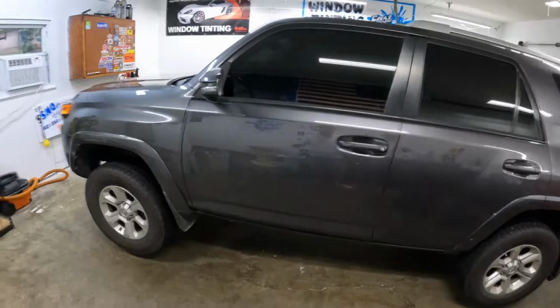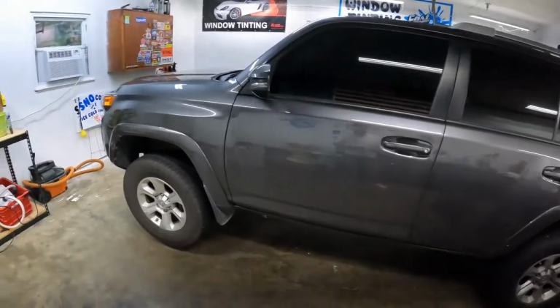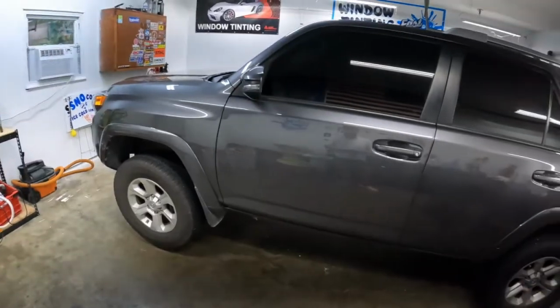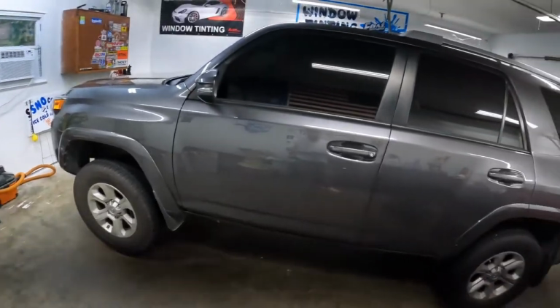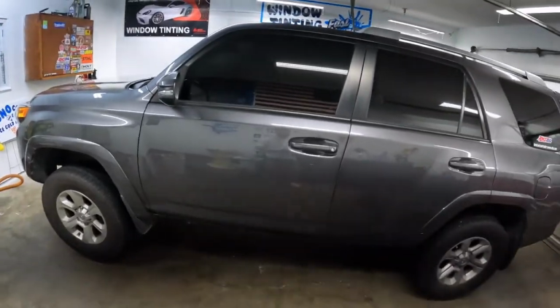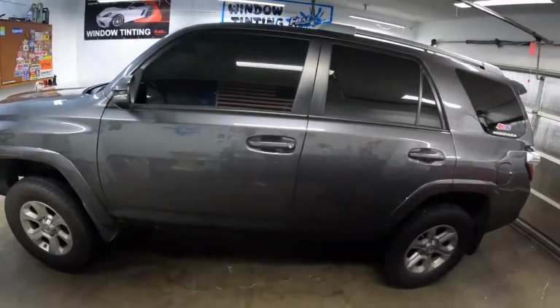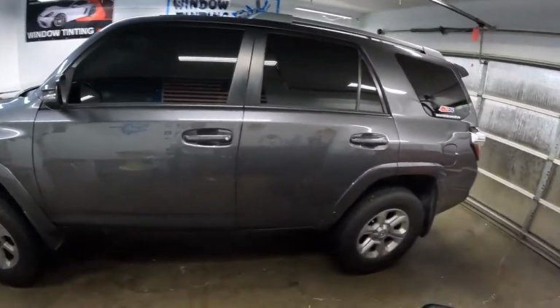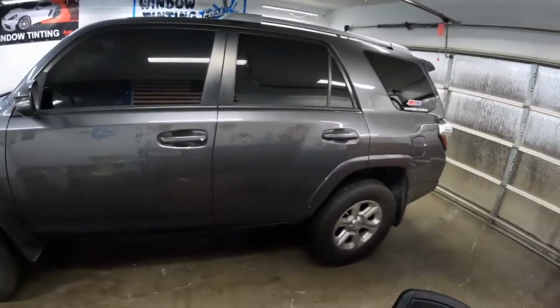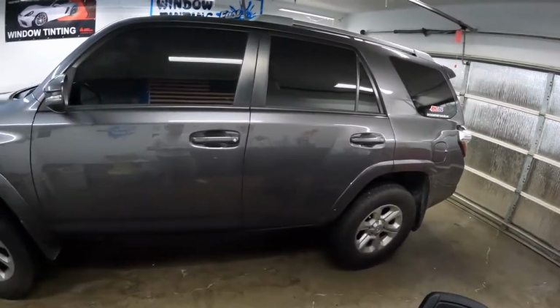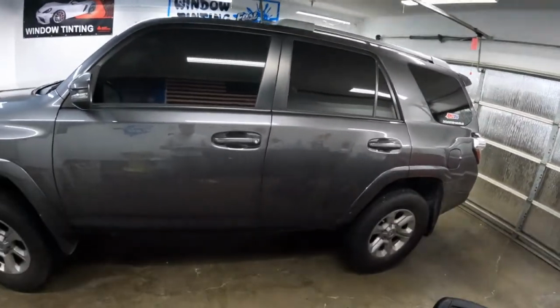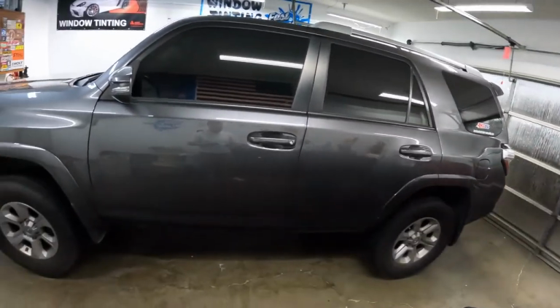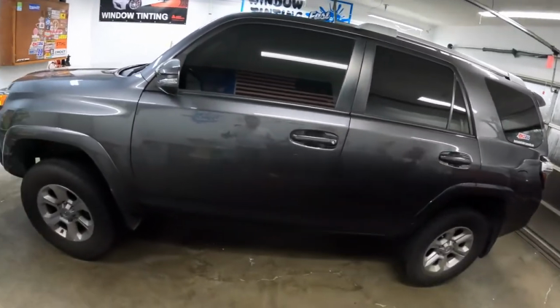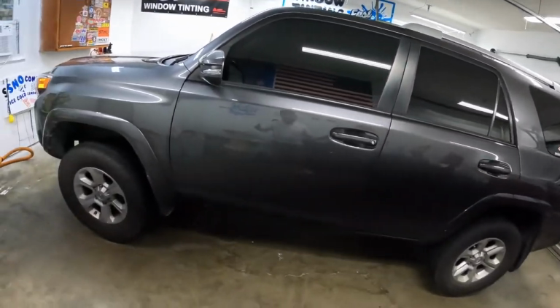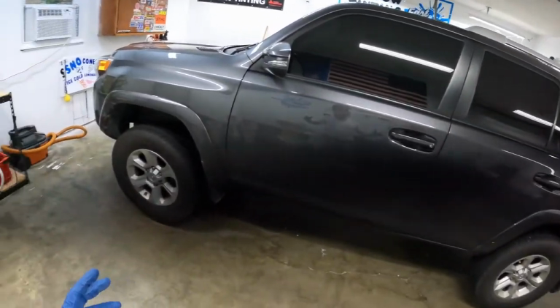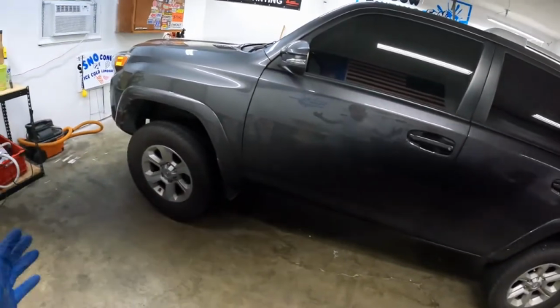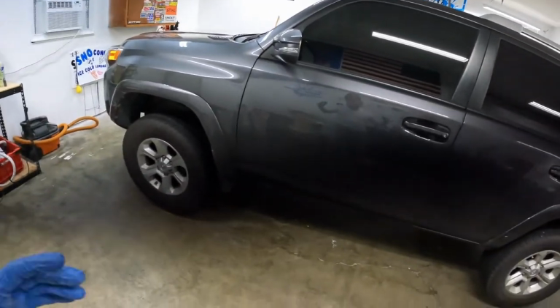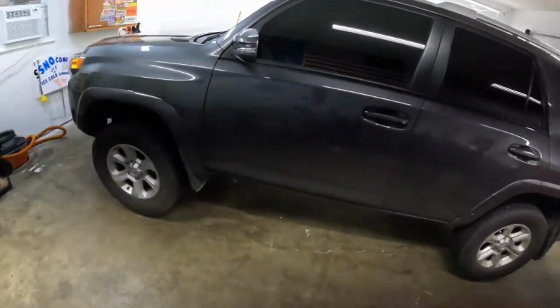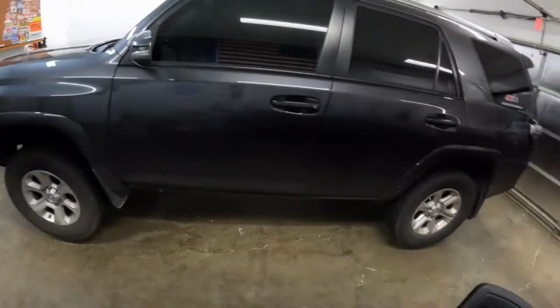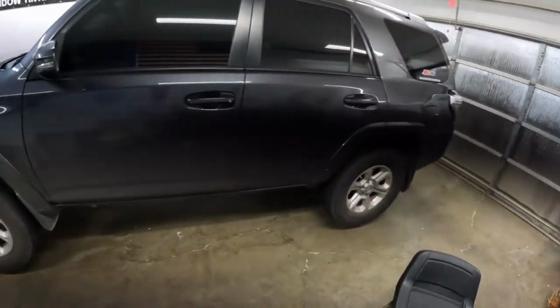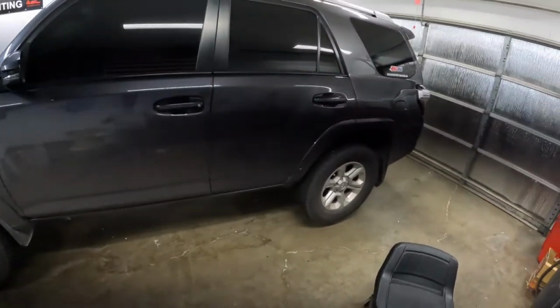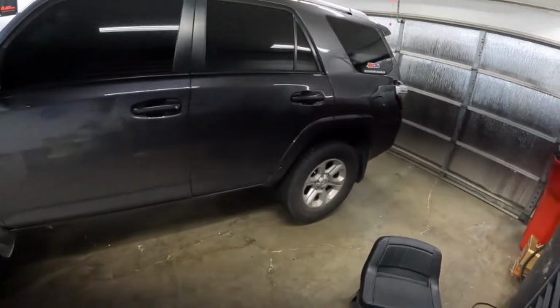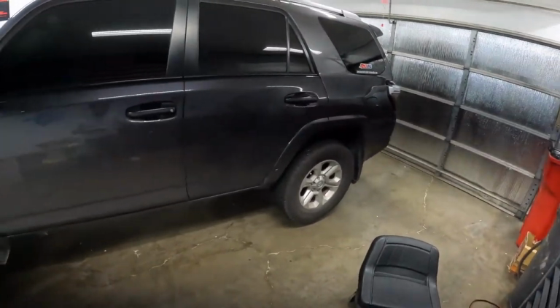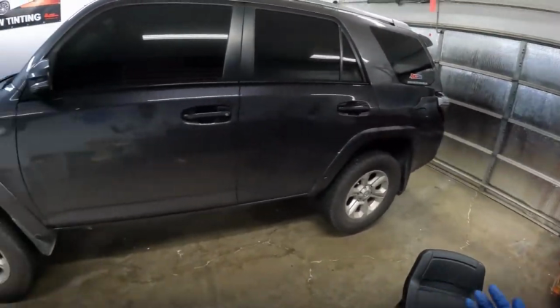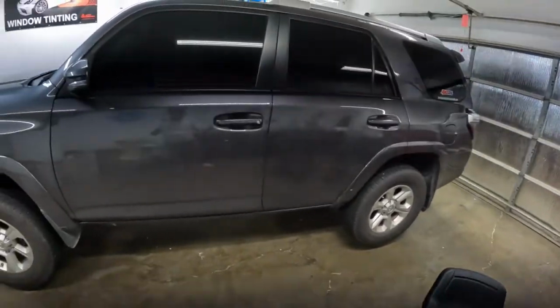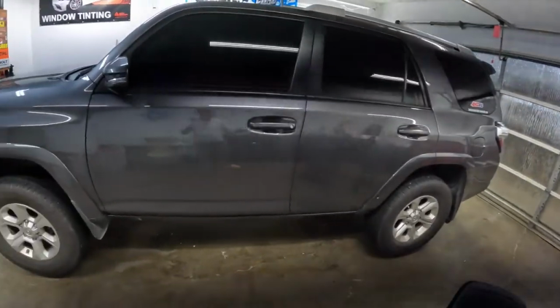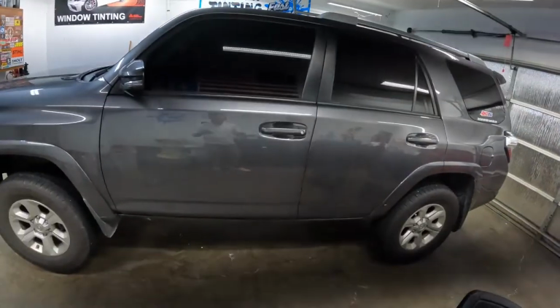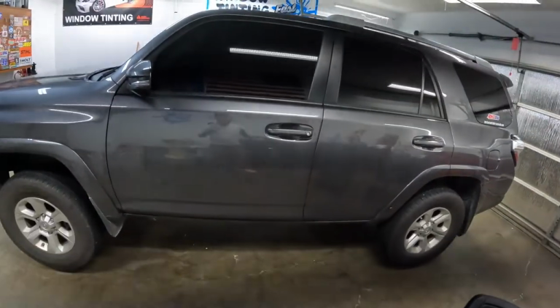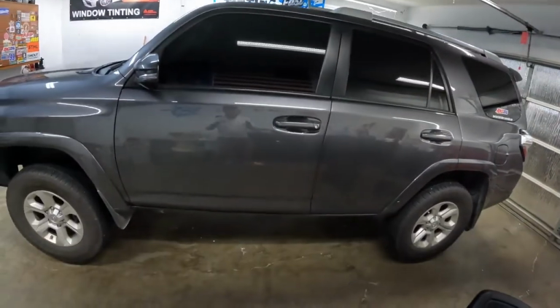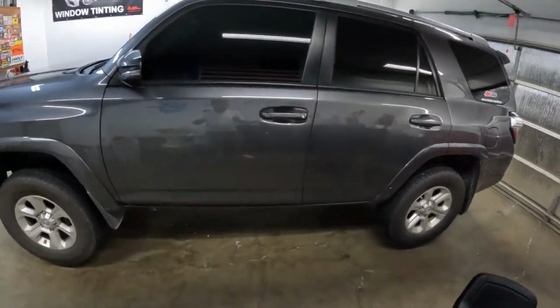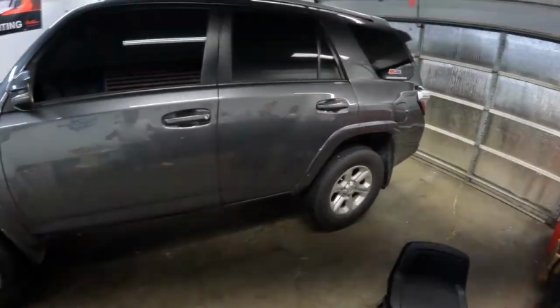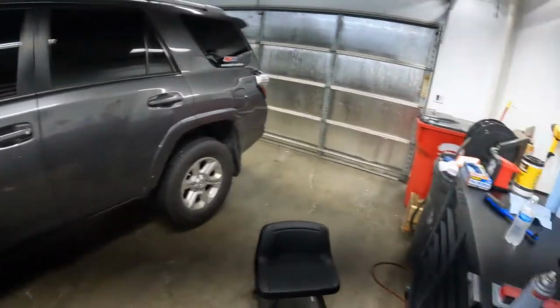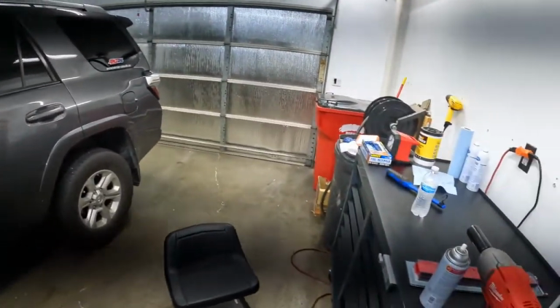What's up everybody? Doug Lane, Fastlane Car Care. I'm going to show you today how I rotate my tires. It's a 2018 4Runner, but it's basically going to be similar for any vehicle.